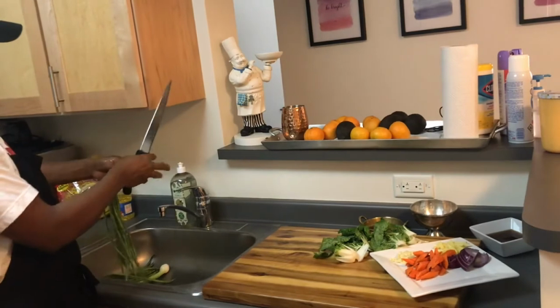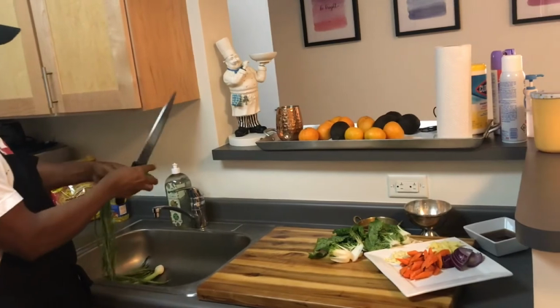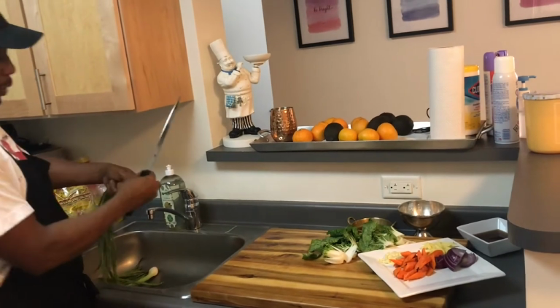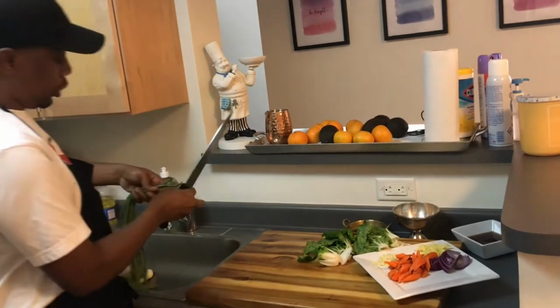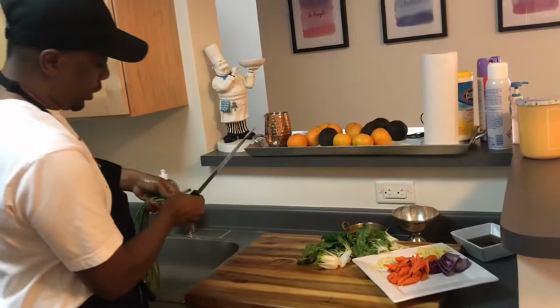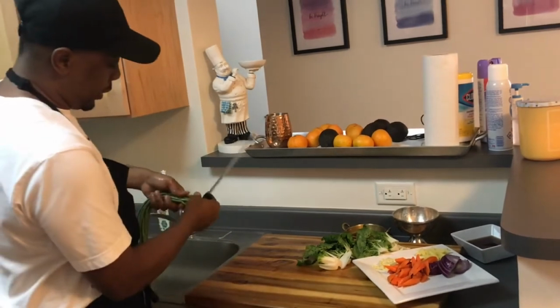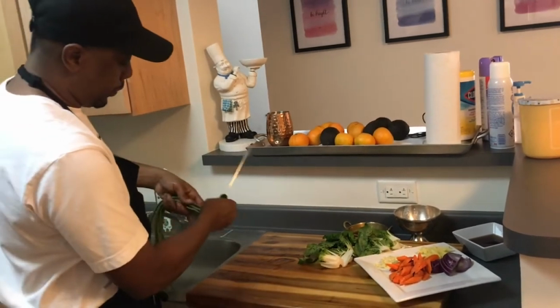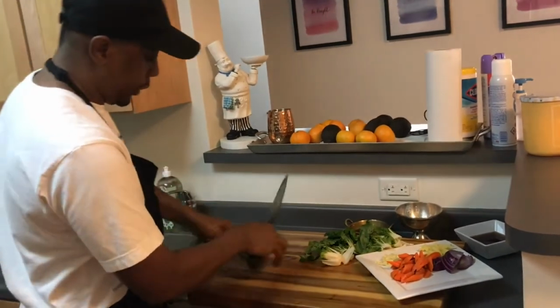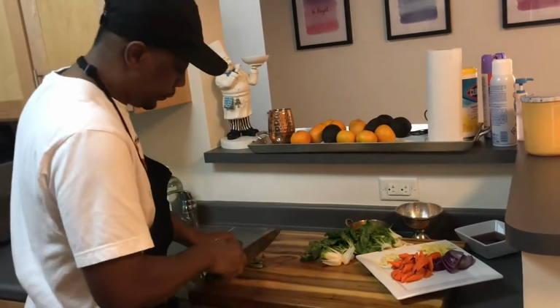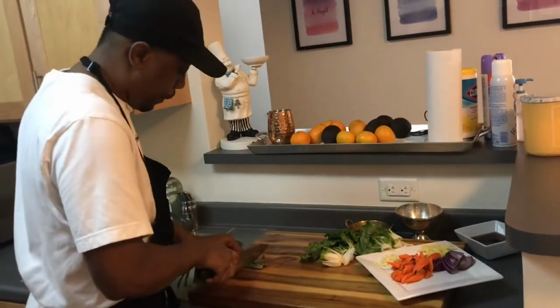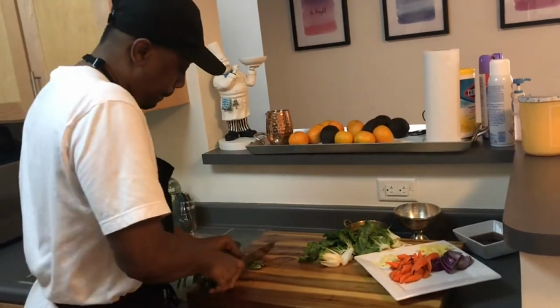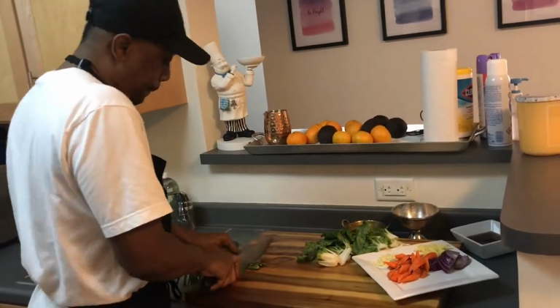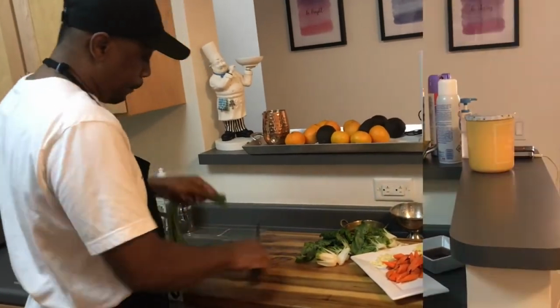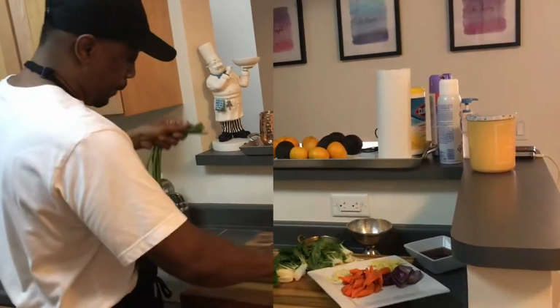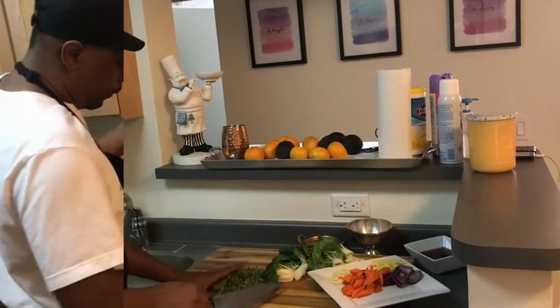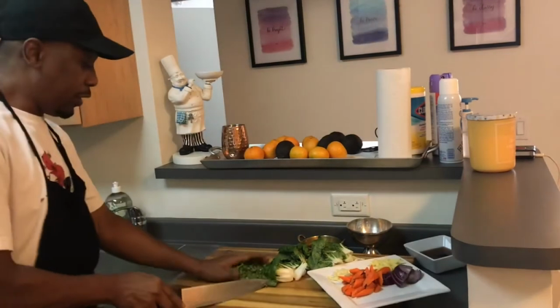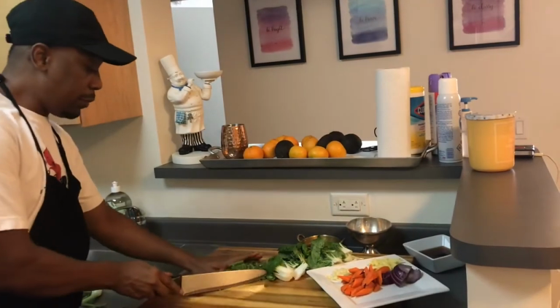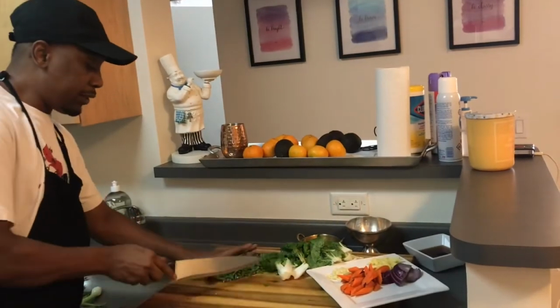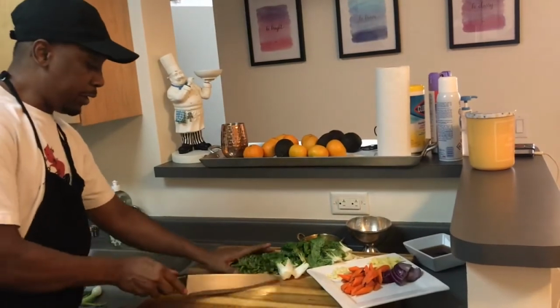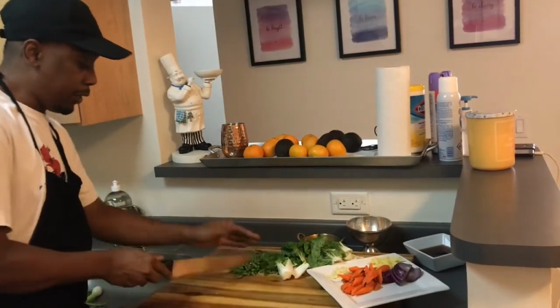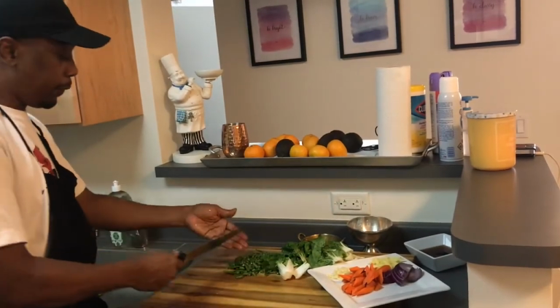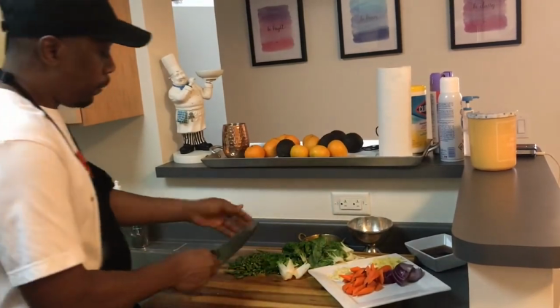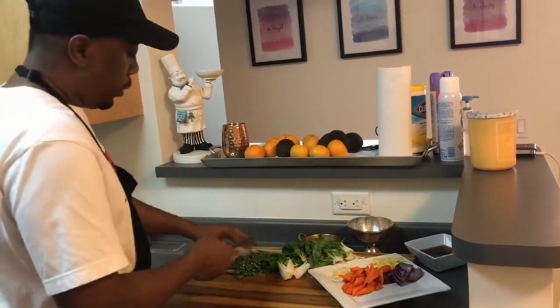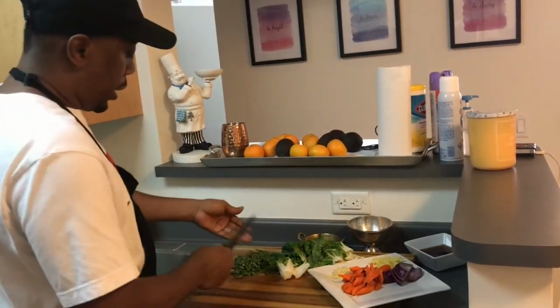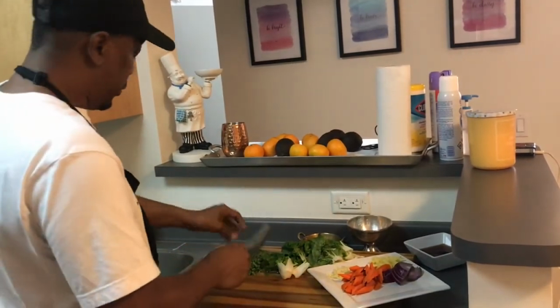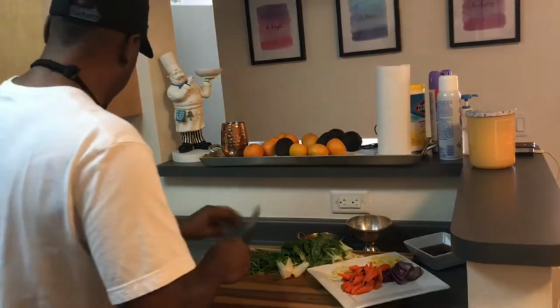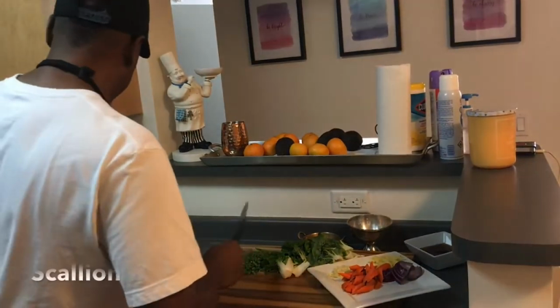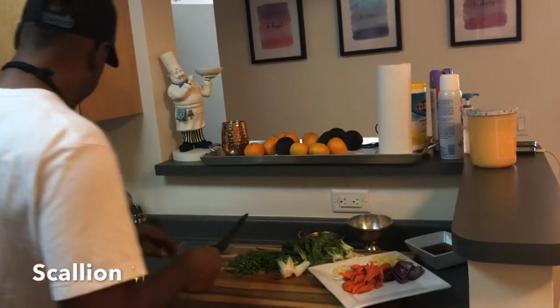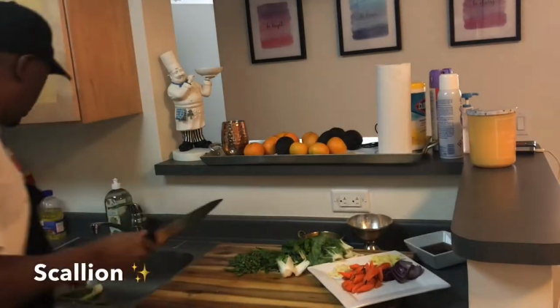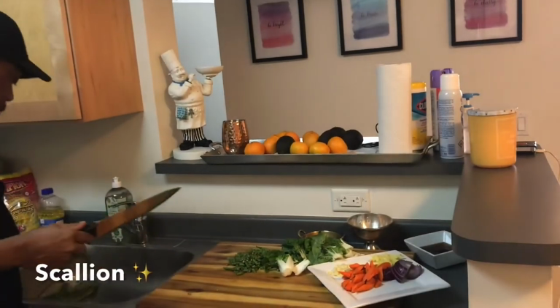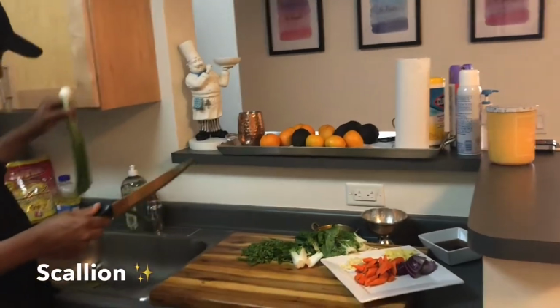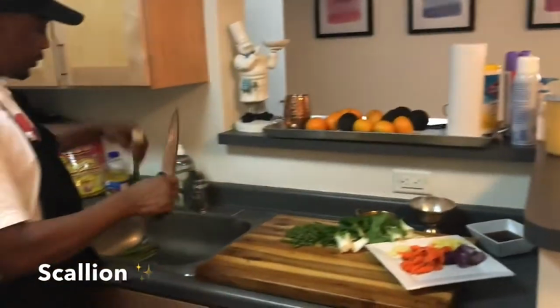What I'm going to do is take off the head part of the string beans. I've got all of my vegetable prep set up. Now I'll add some scallion as well.